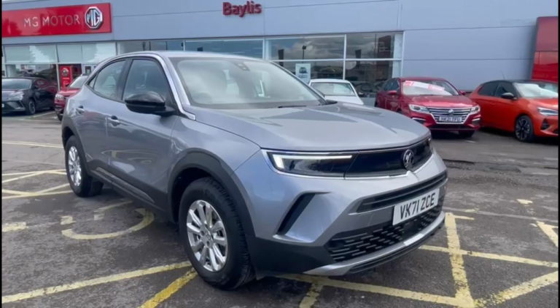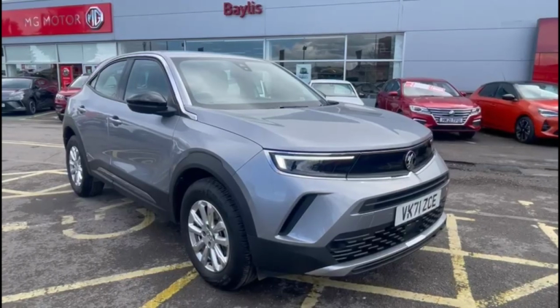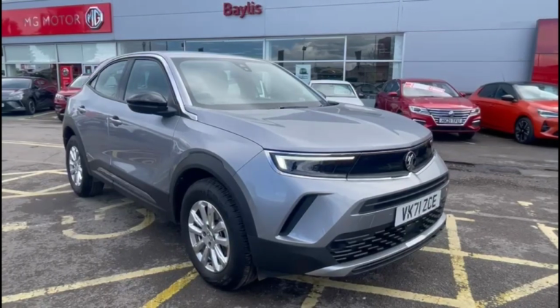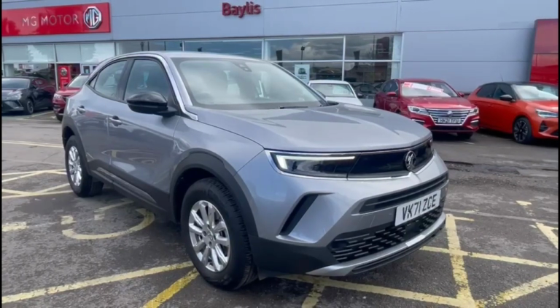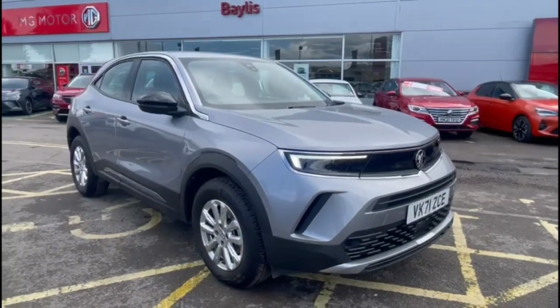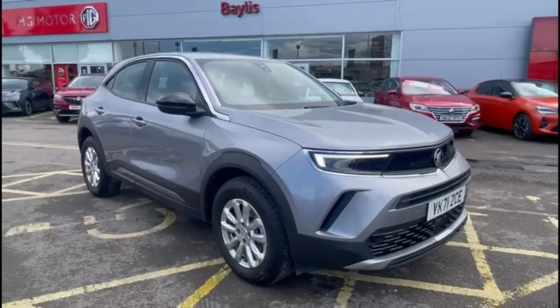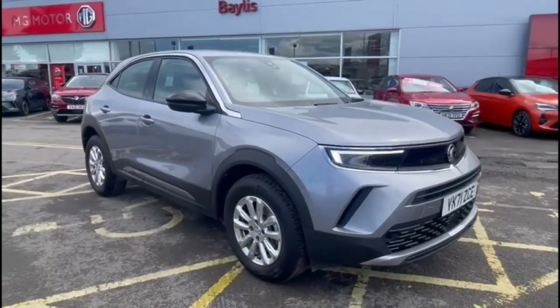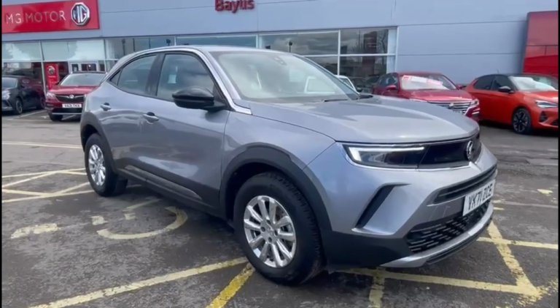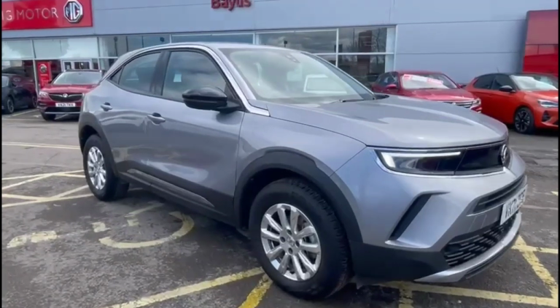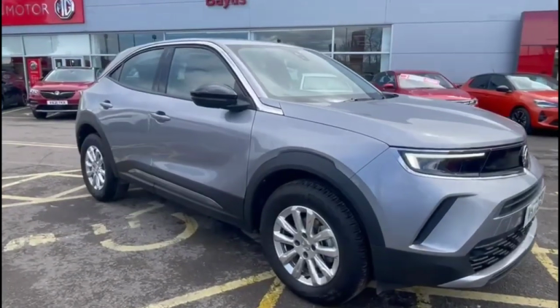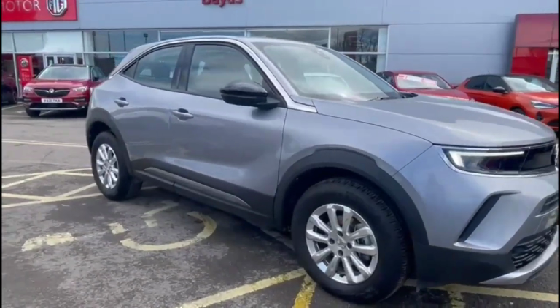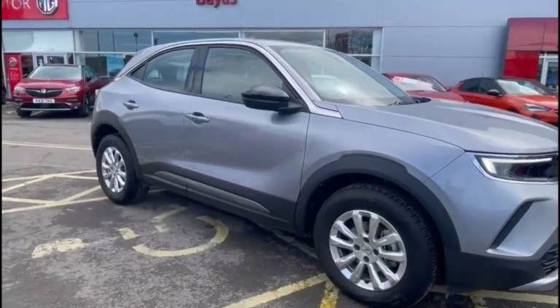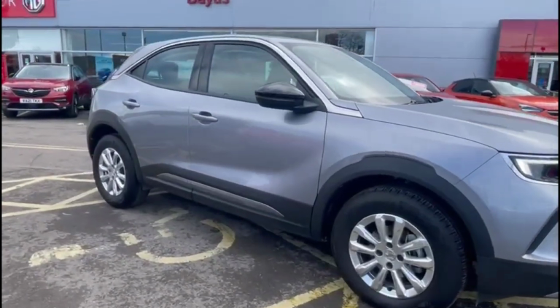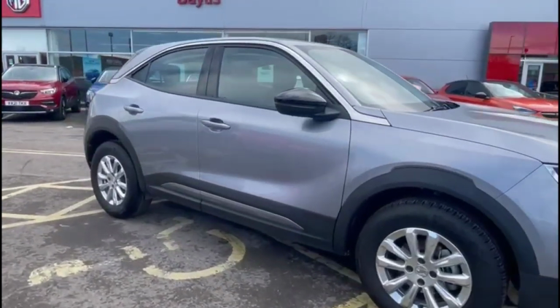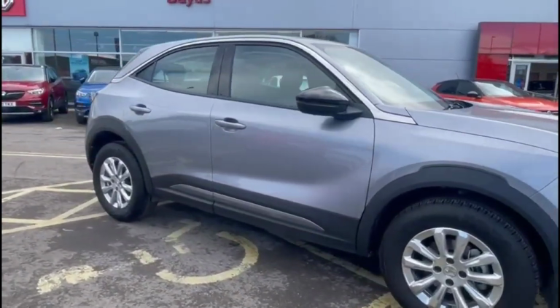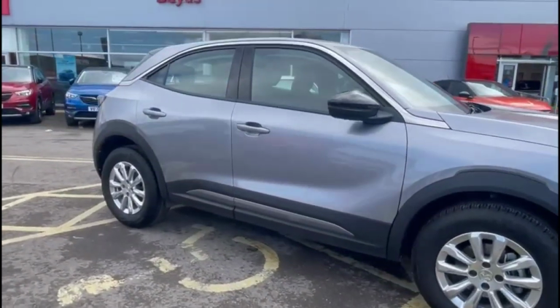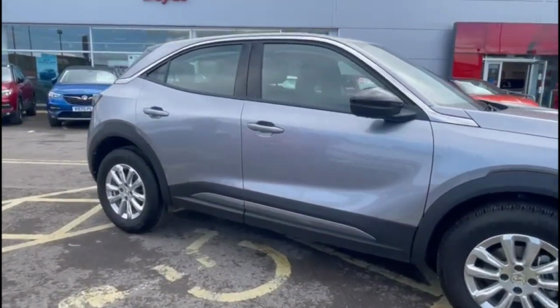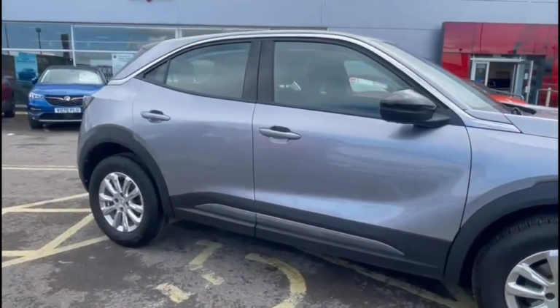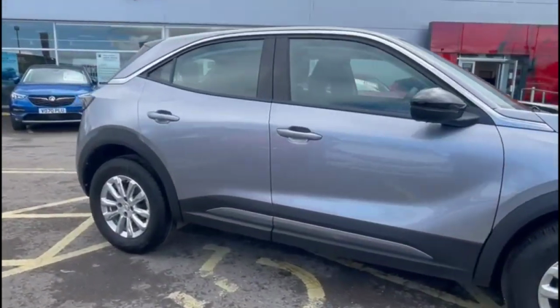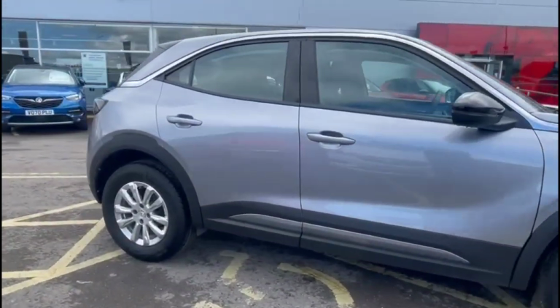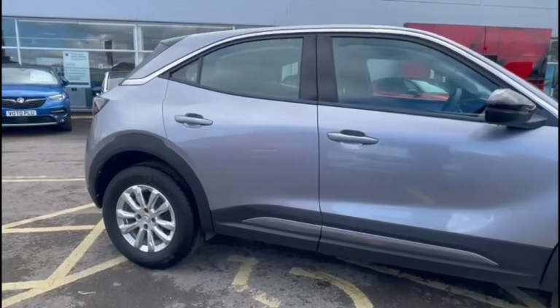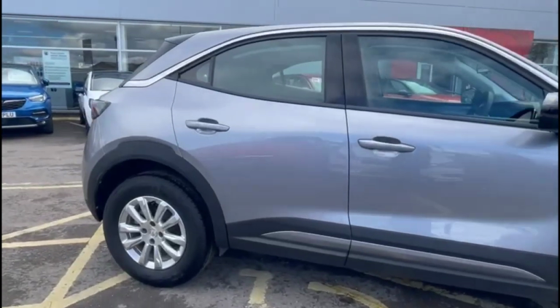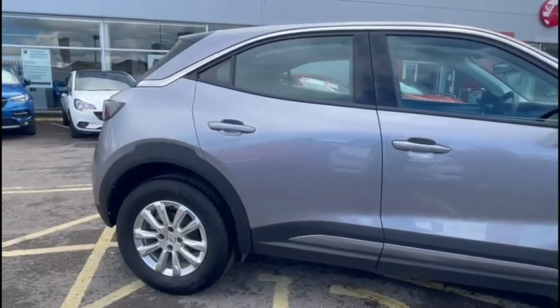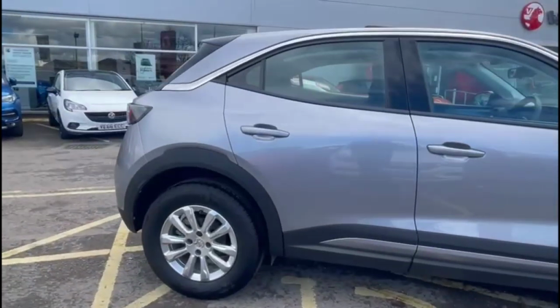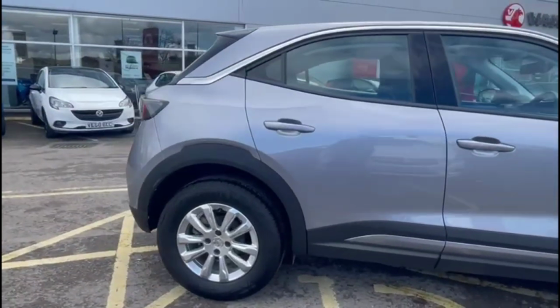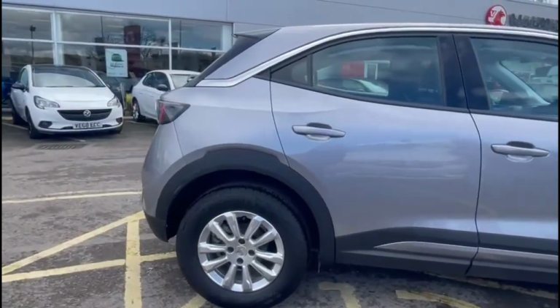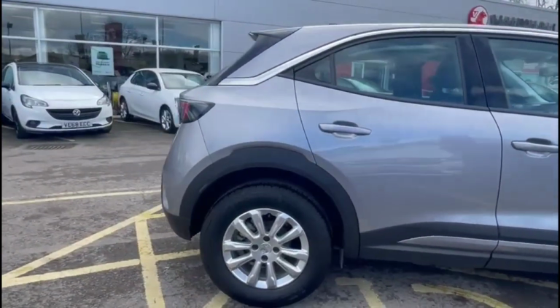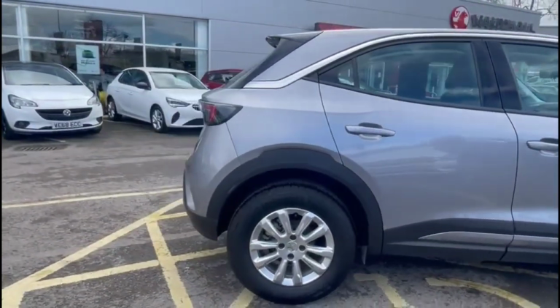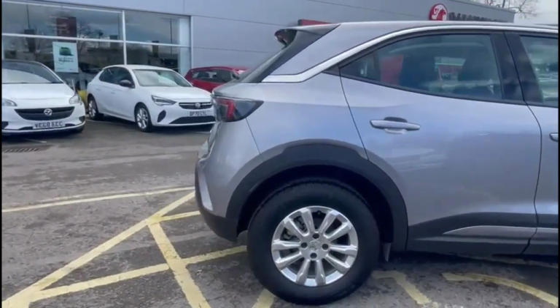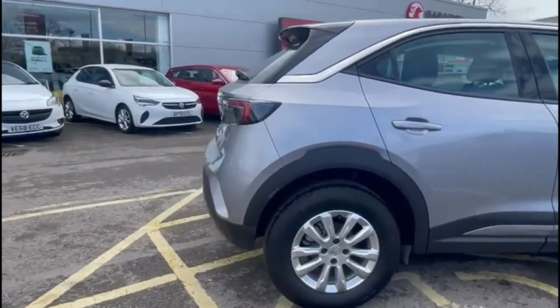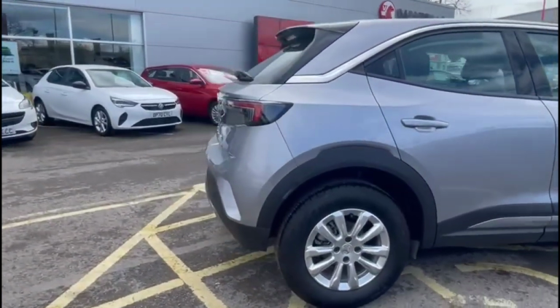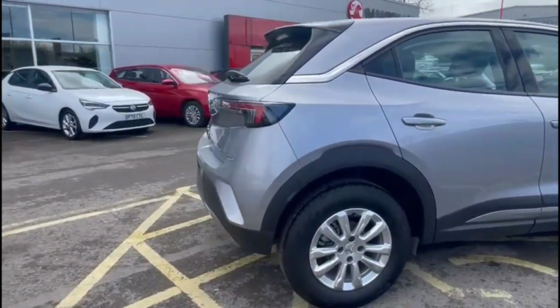Hello and welcome to Bayless Vauxhall. Today we're viewing a Vauxhall Mokka 1.2 Turbo SE. This vehicle has covered just 2,078 miles and is finished in grey. It also comes with a Bayless warranty with the option to extend it to up to 36 months.